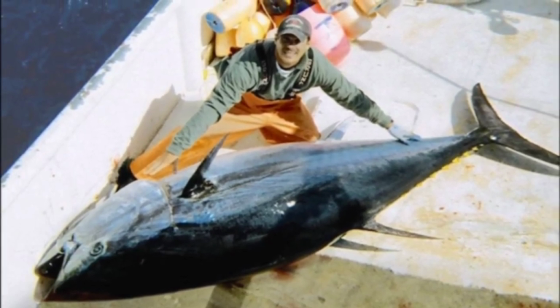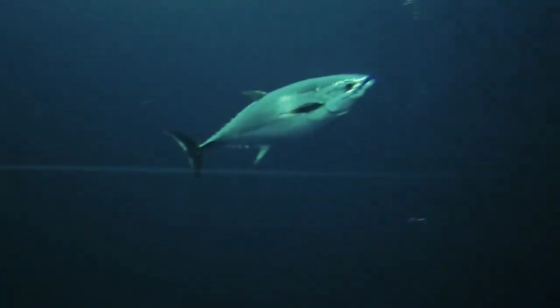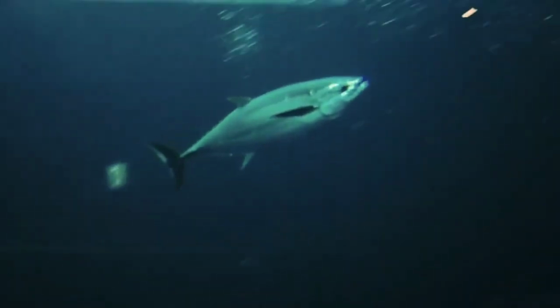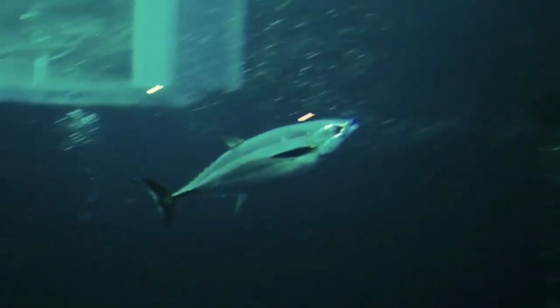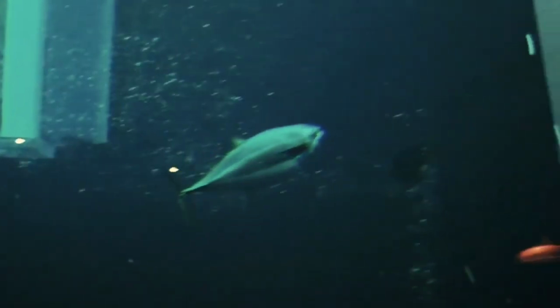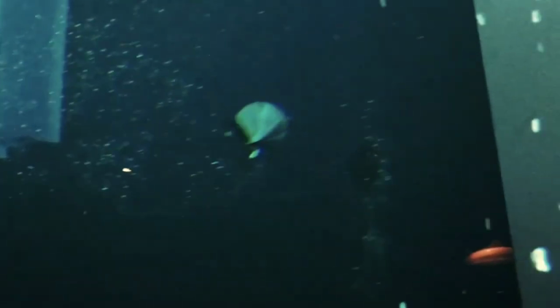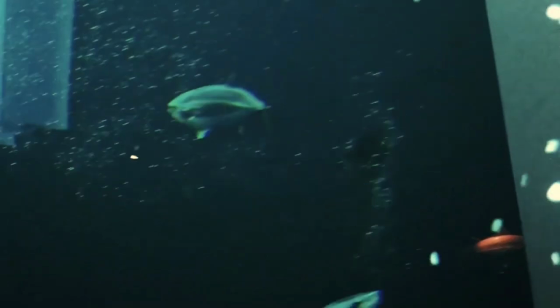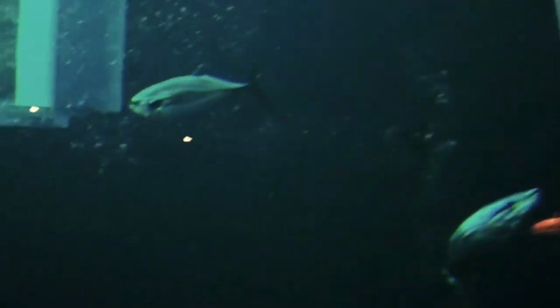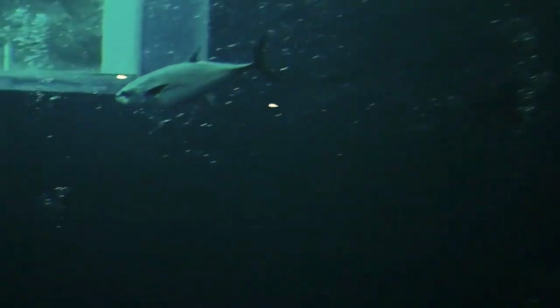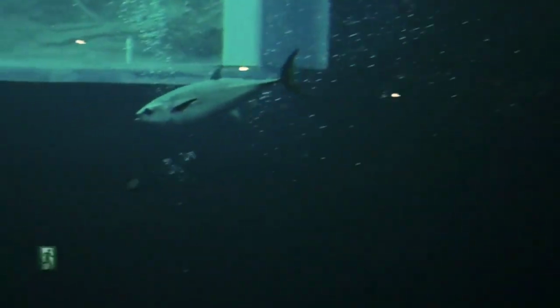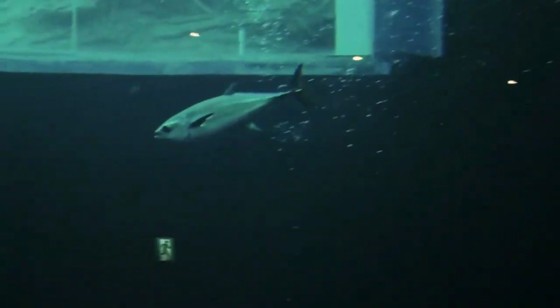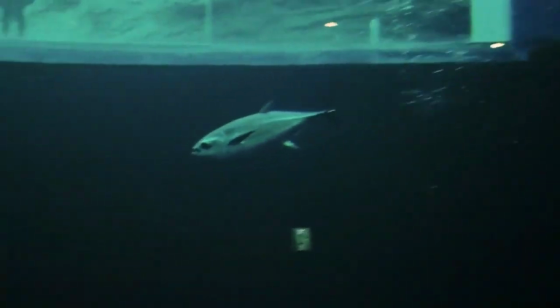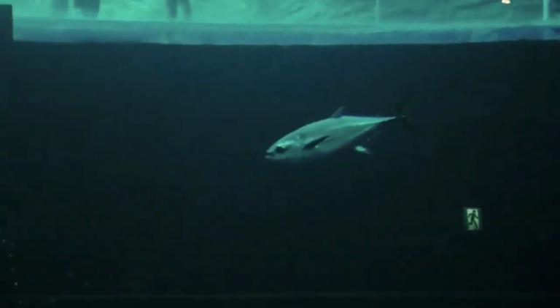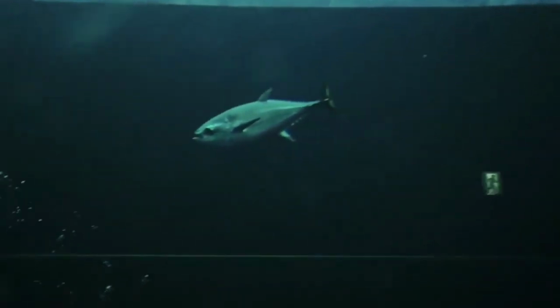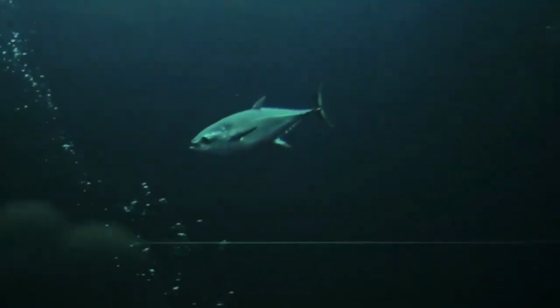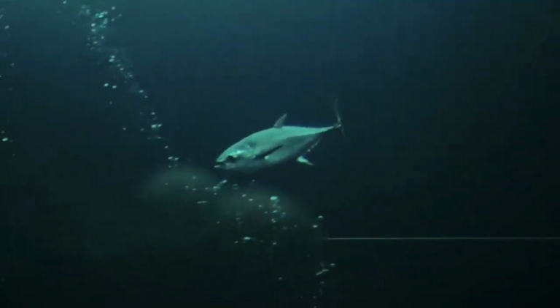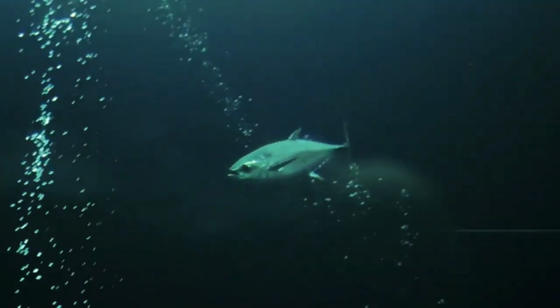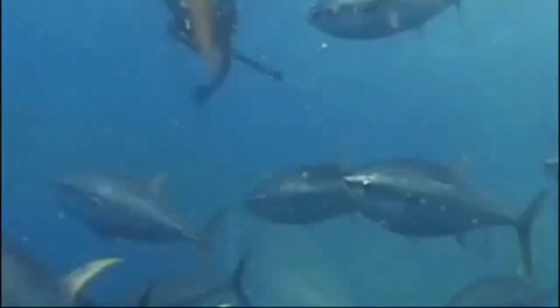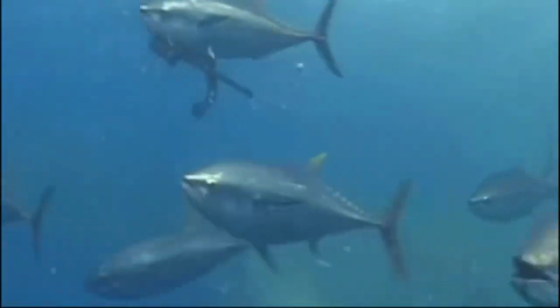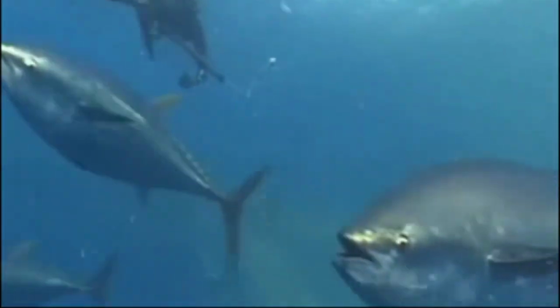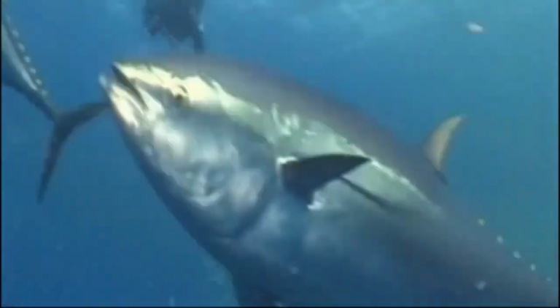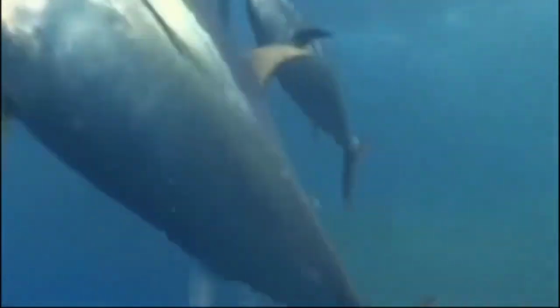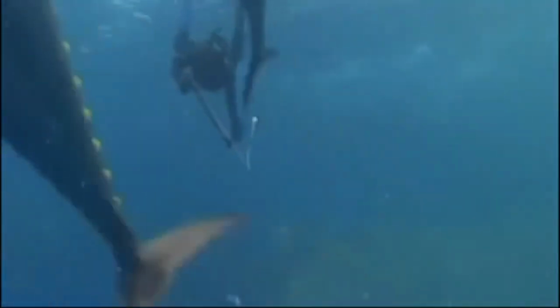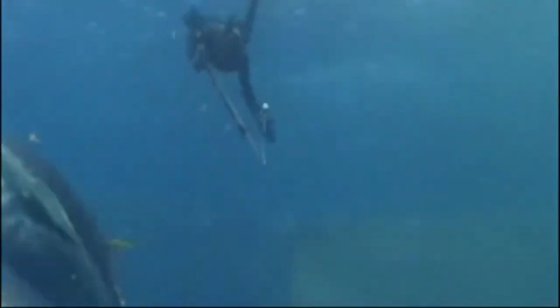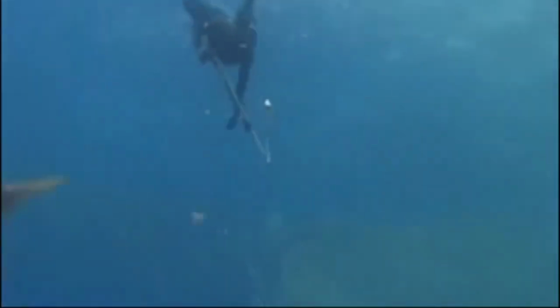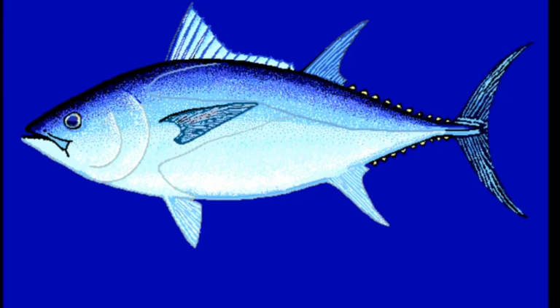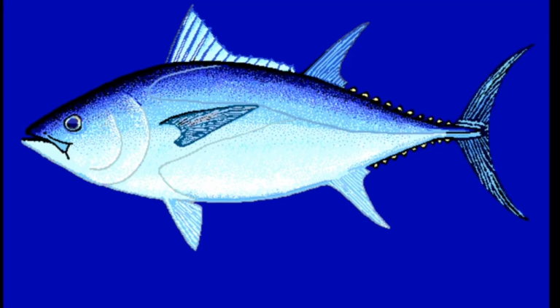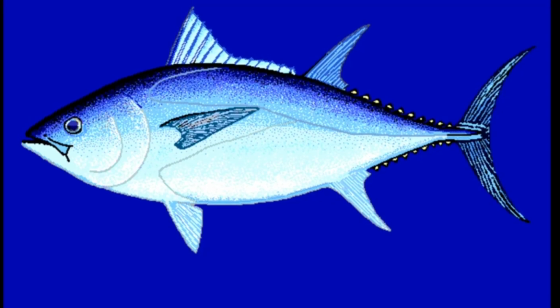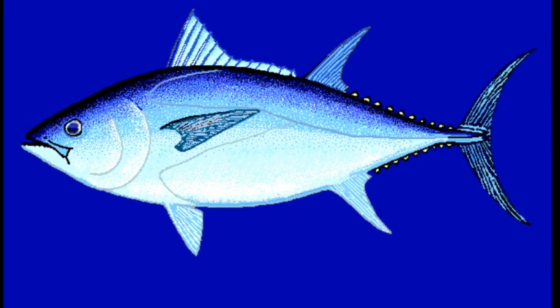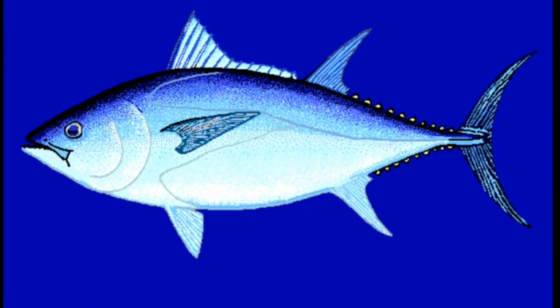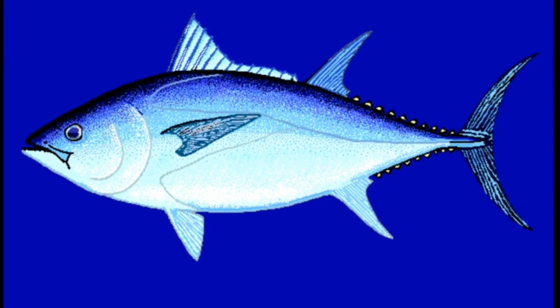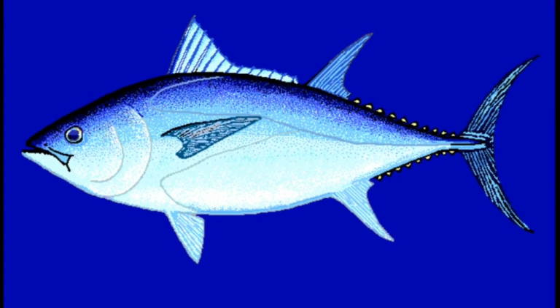Because of their high demand, many tuna stocks are highly exploited, overfished, or depleted. The Atlantic bluefin tuna is endangered, and the southern bluefin tuna is critically endangered.